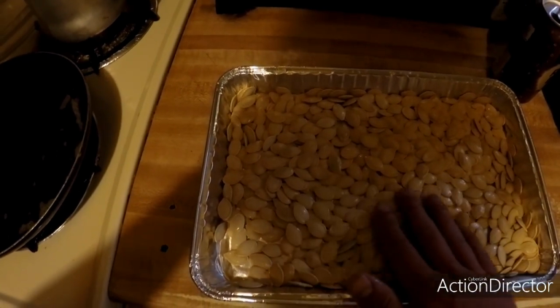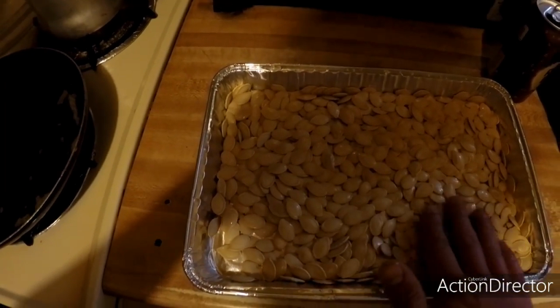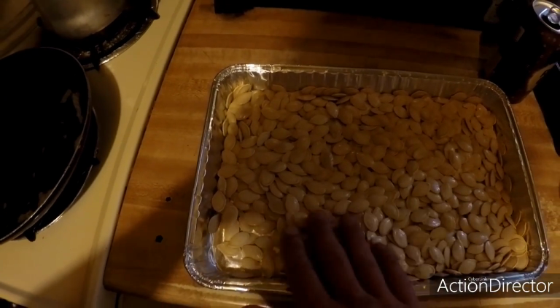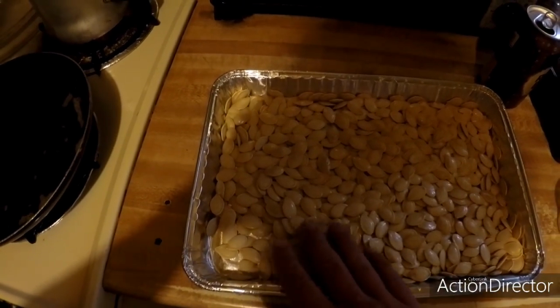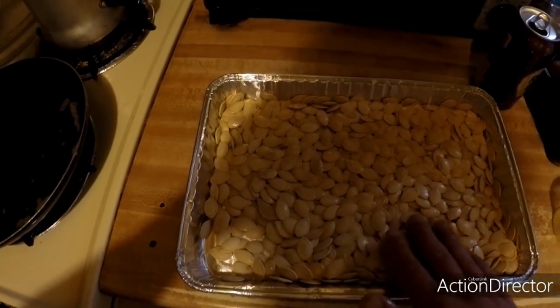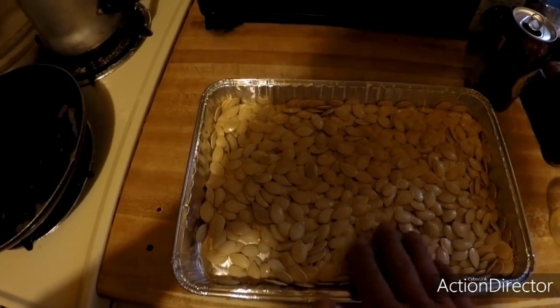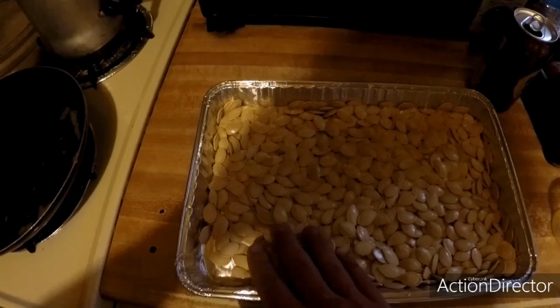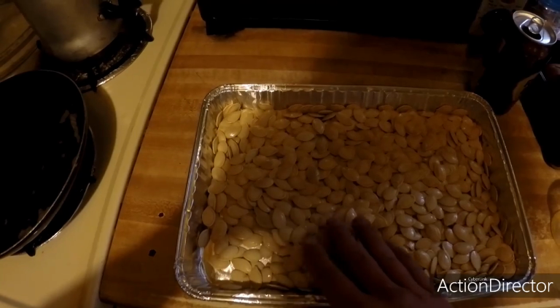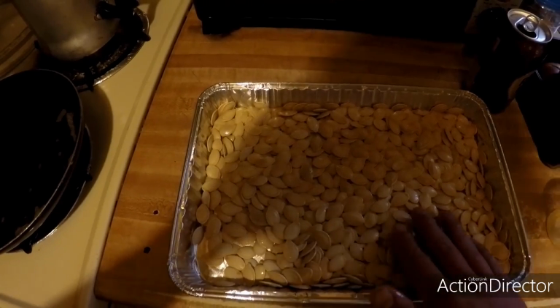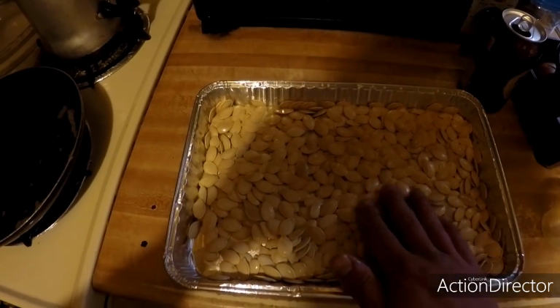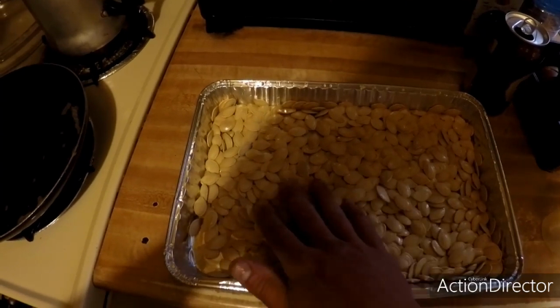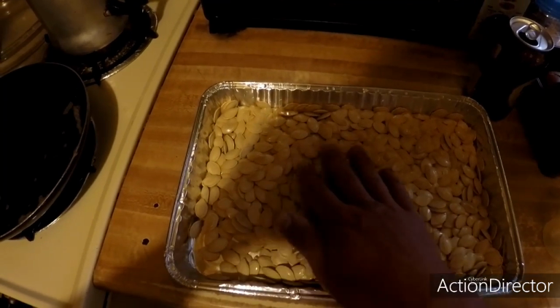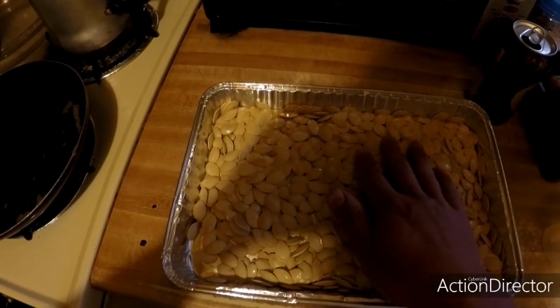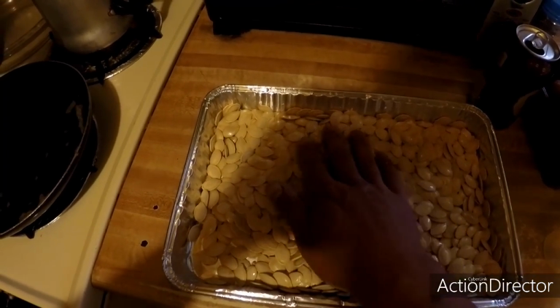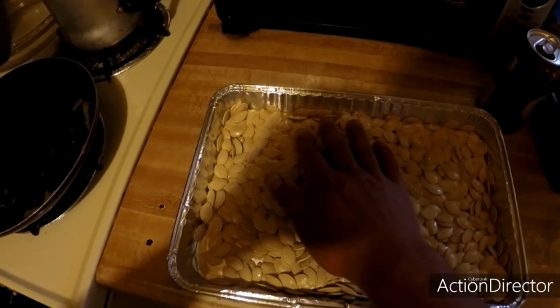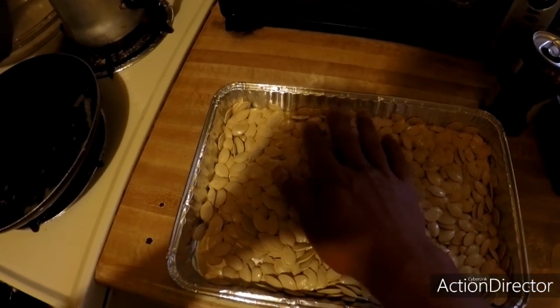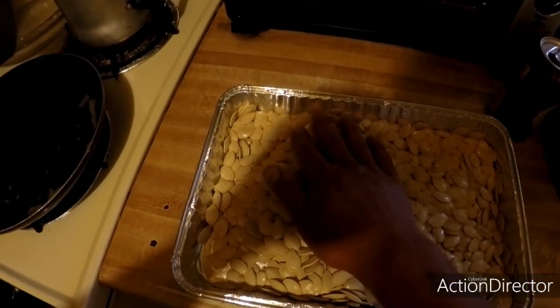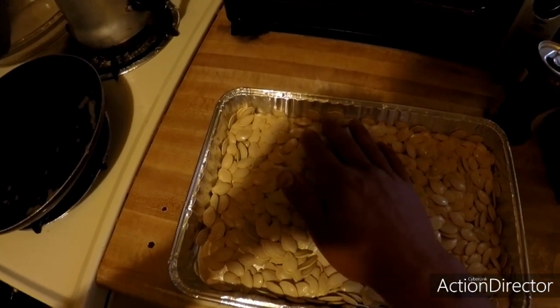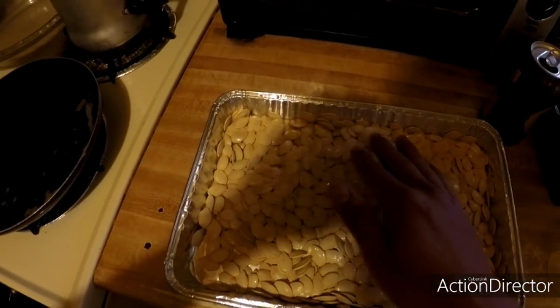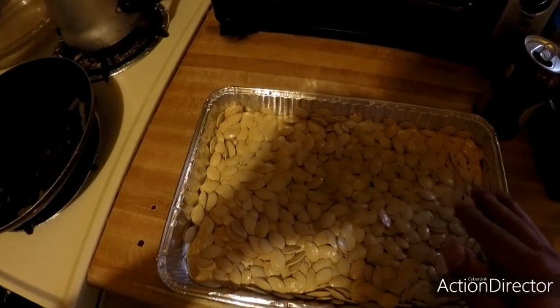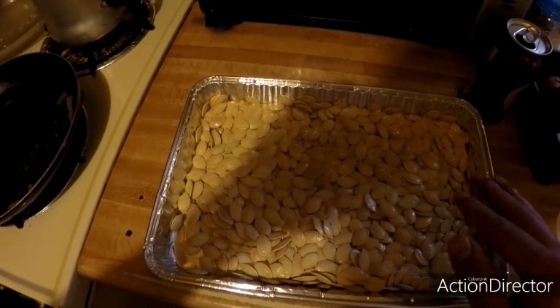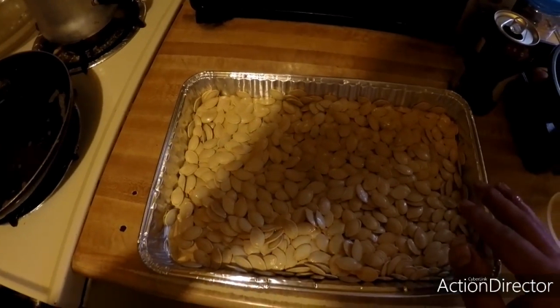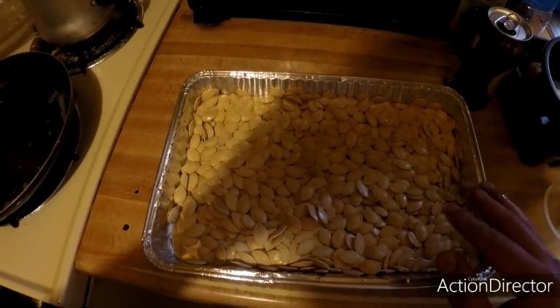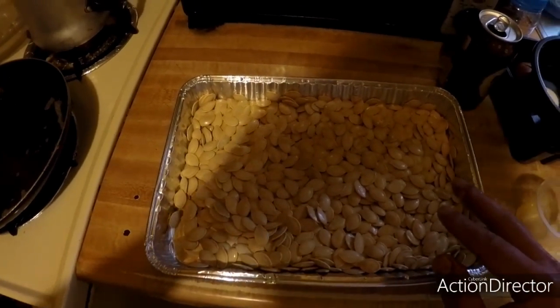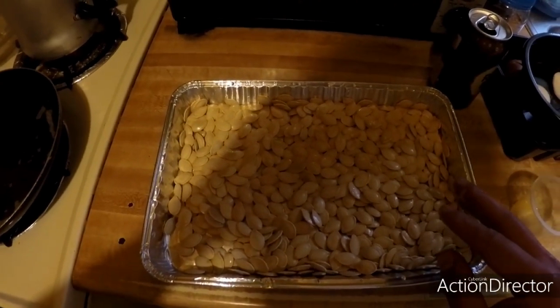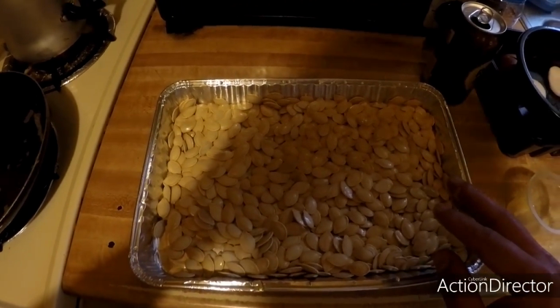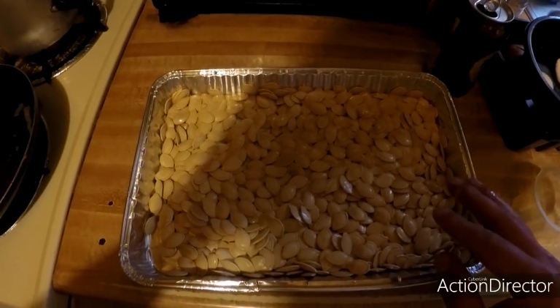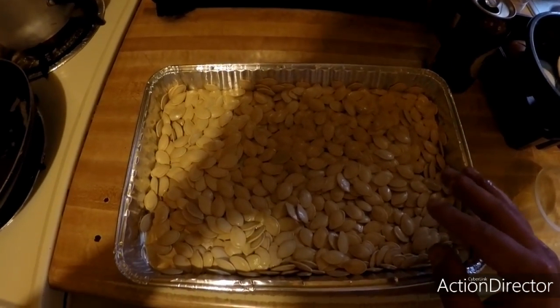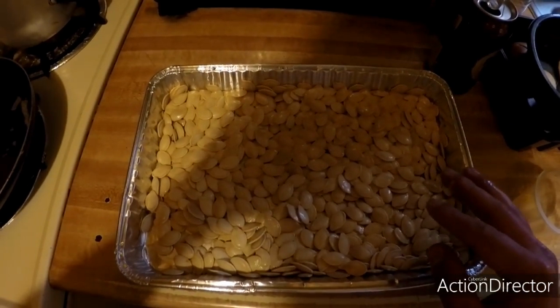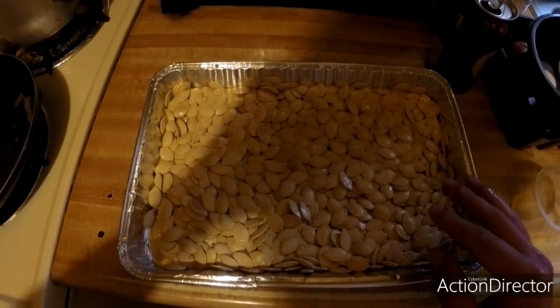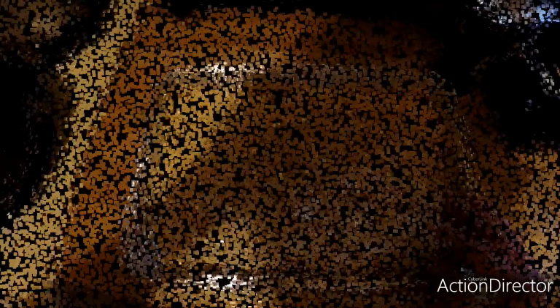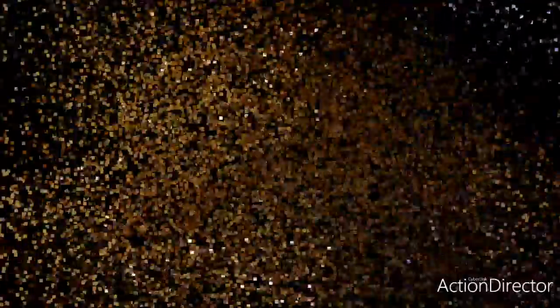Then we're going to give it a light salting, or you can season it with whatever you feel necessary. Then you're going to put them in the oven at about 275 degrees for about 45 minutes, or until they are golden brown.